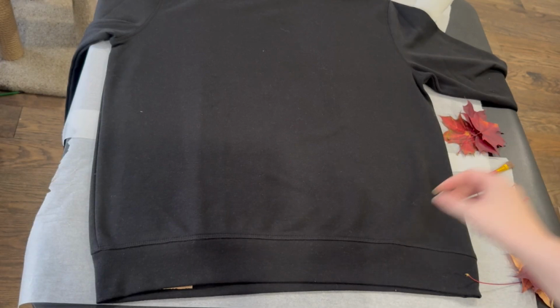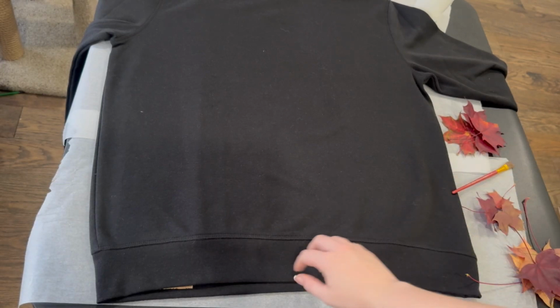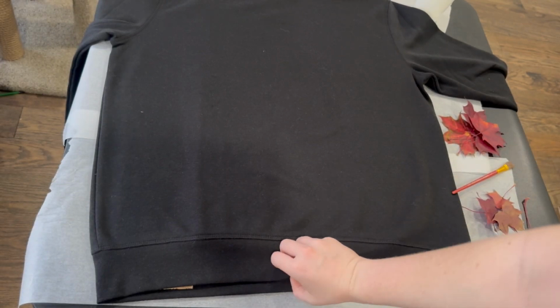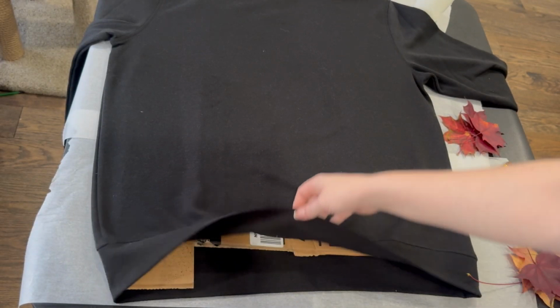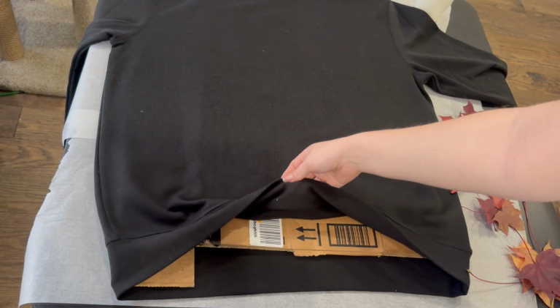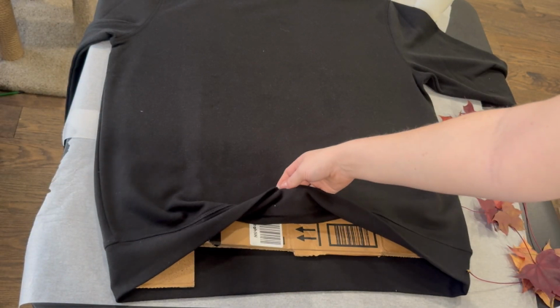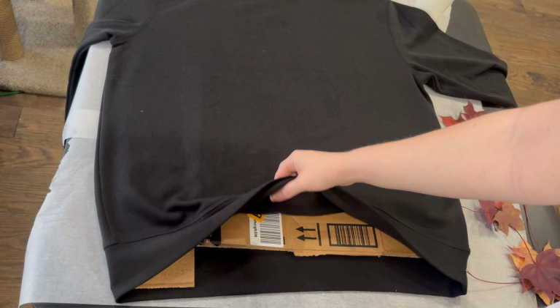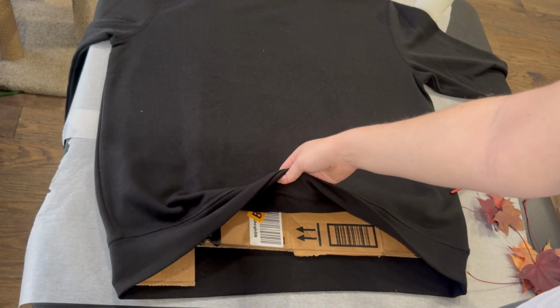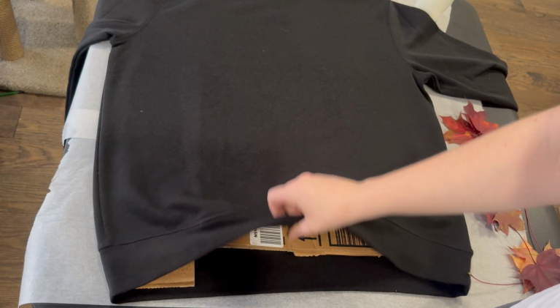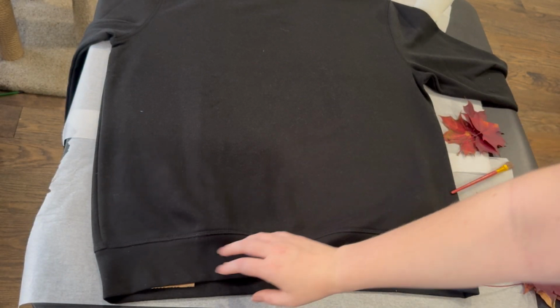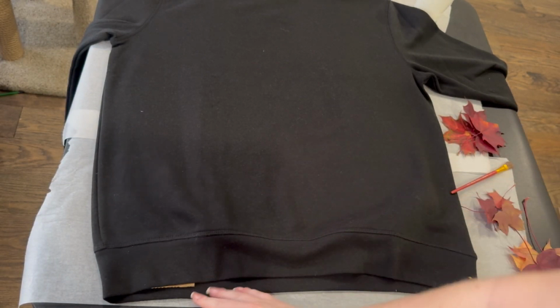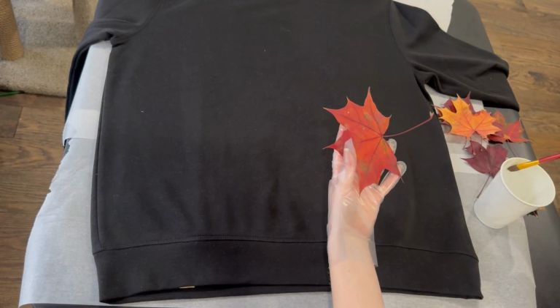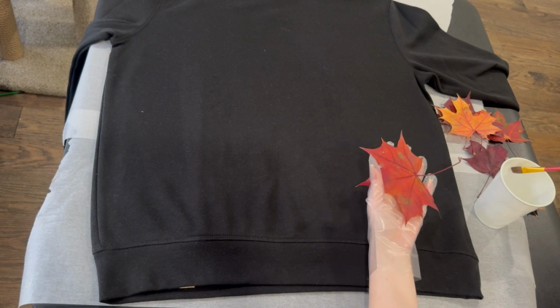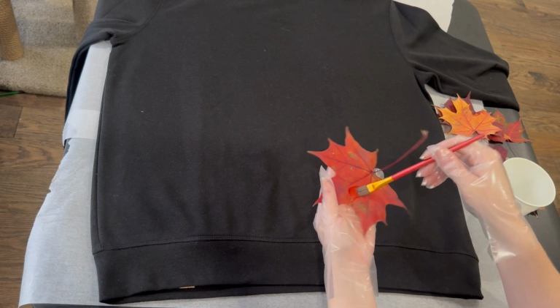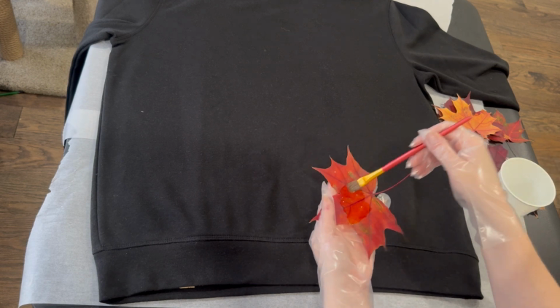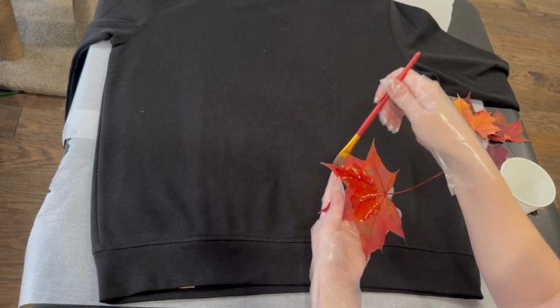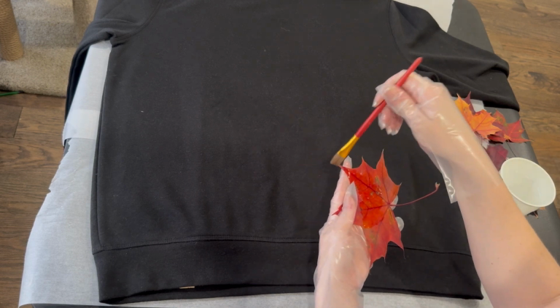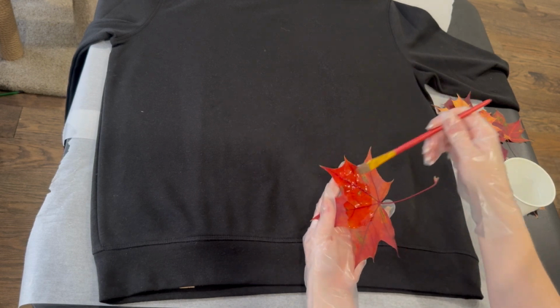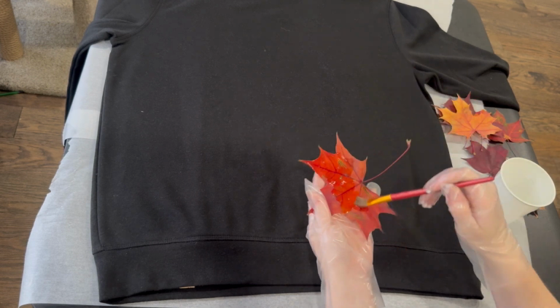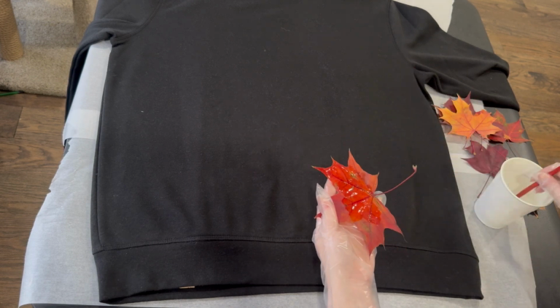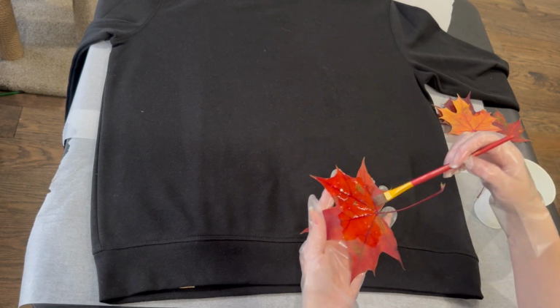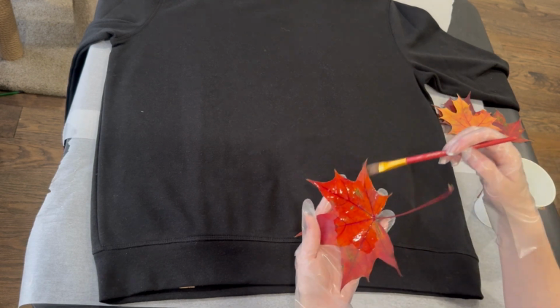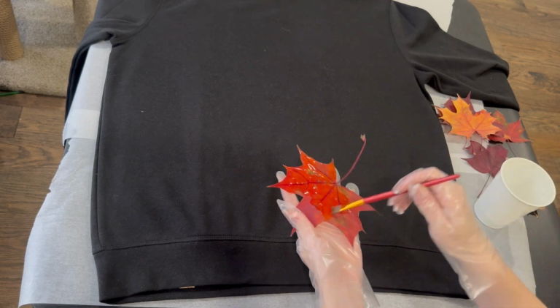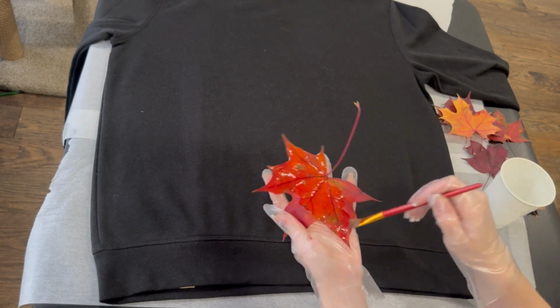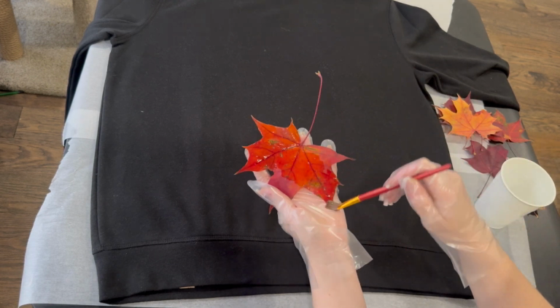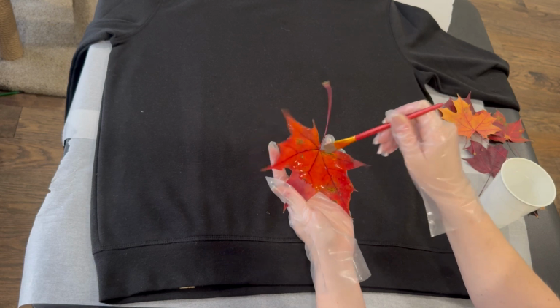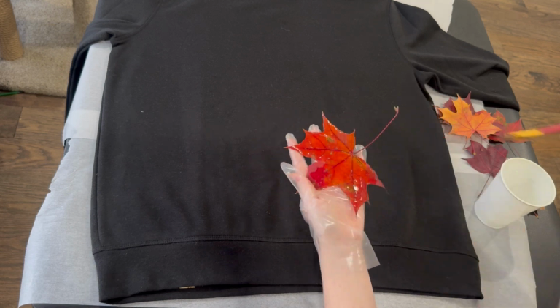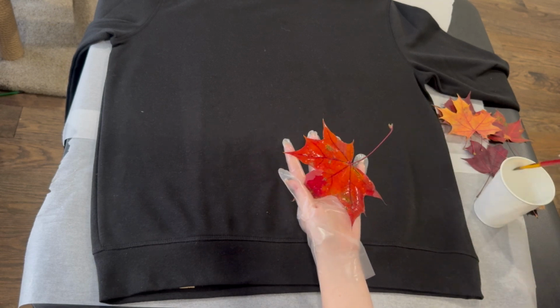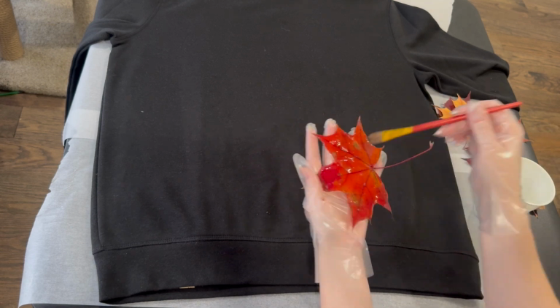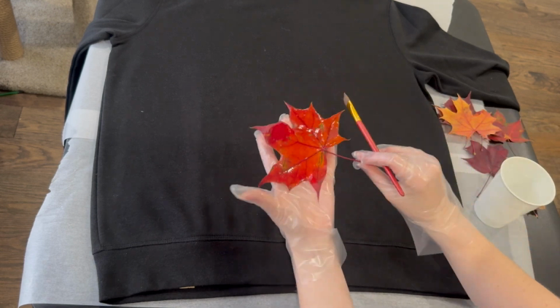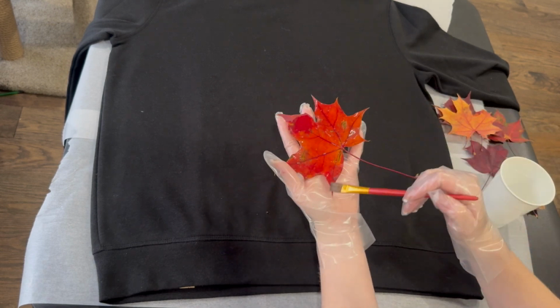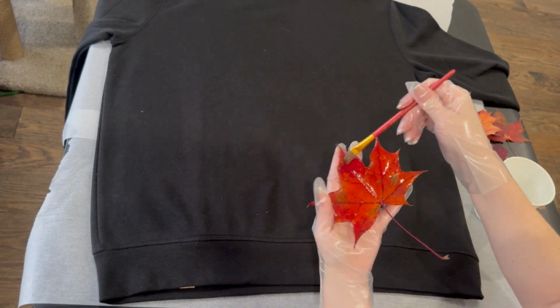For your design you want to include some cardboard inside the sweater to protect the backside. Now with a paintbrush and a little container of bleach I'm going to start to paint our leaves.